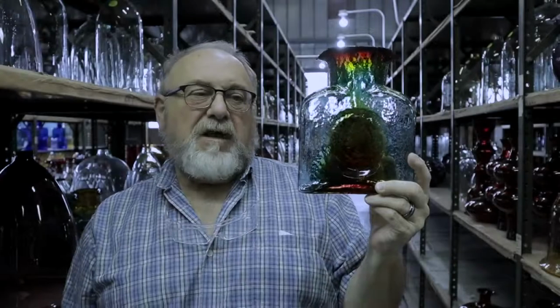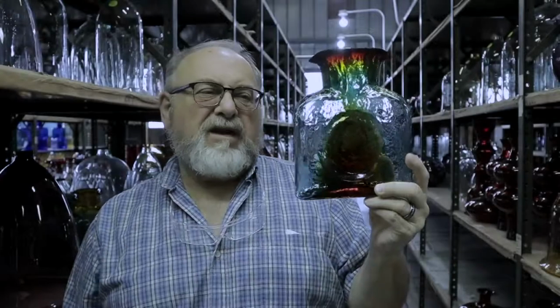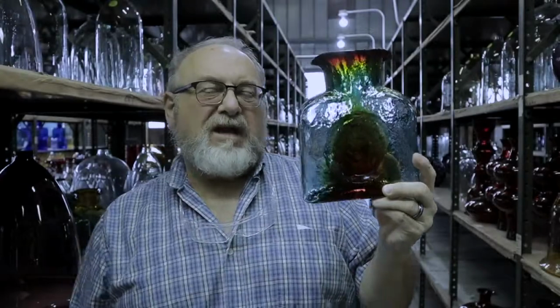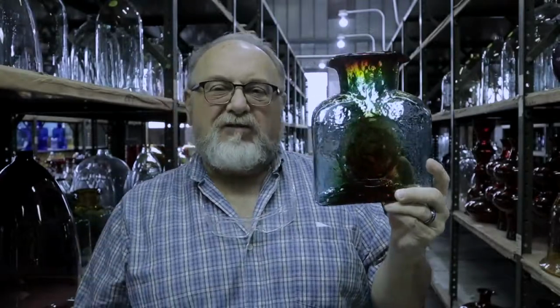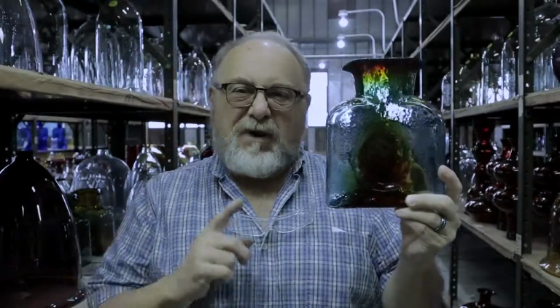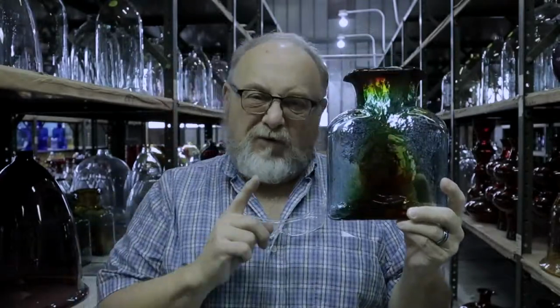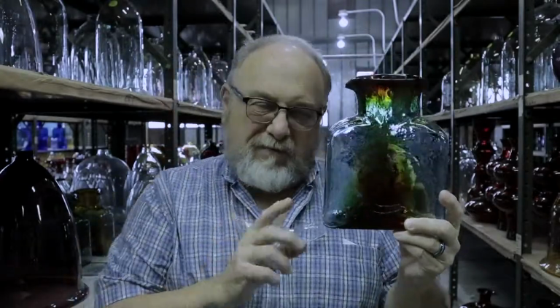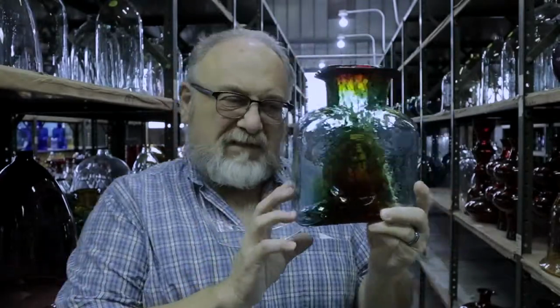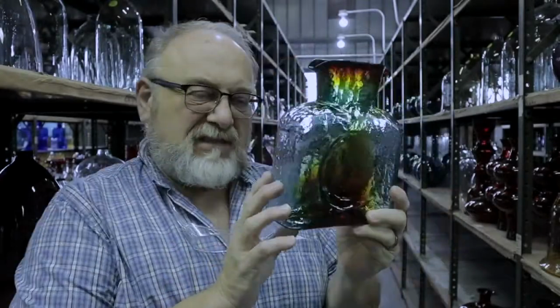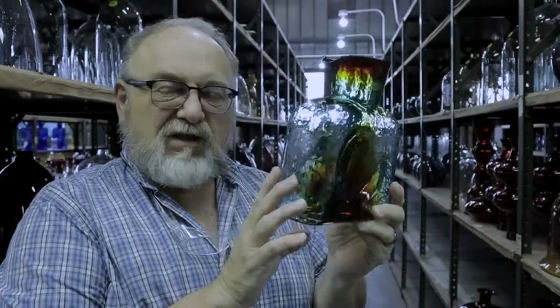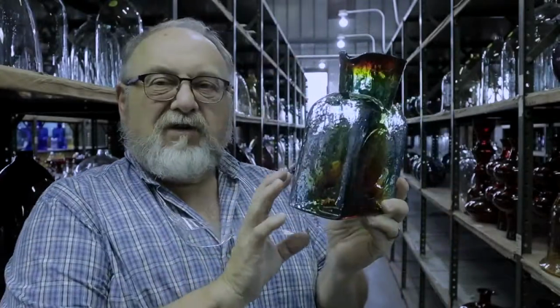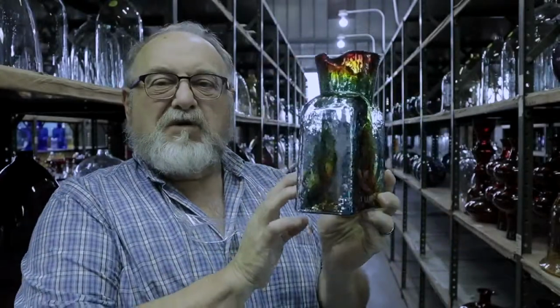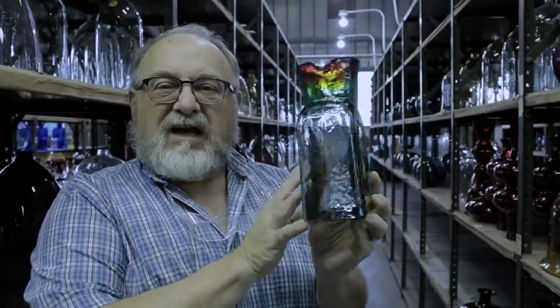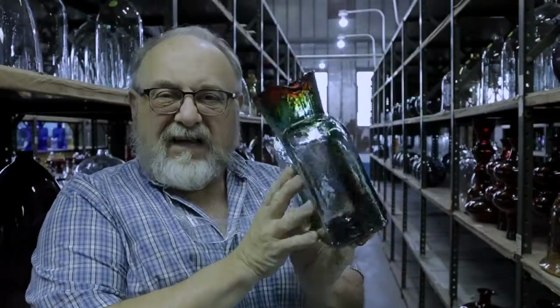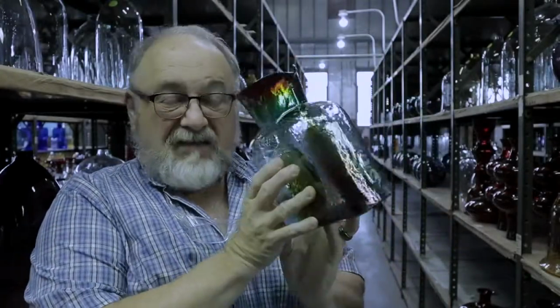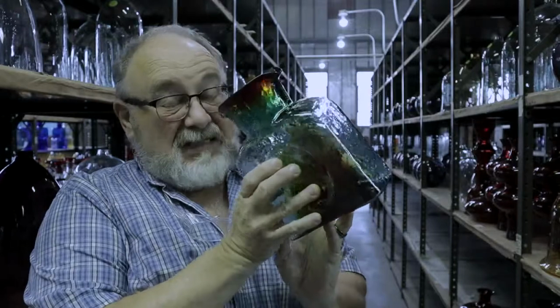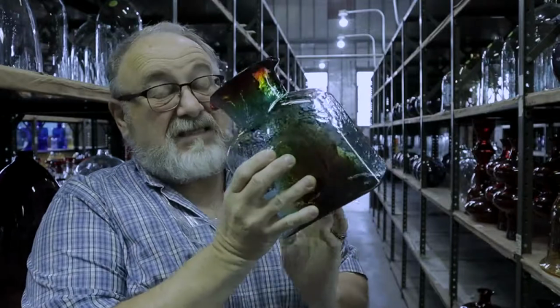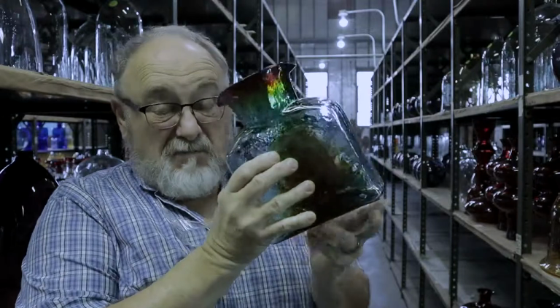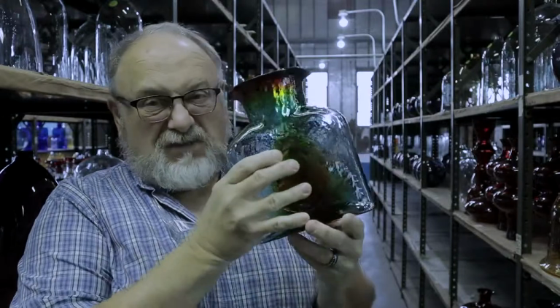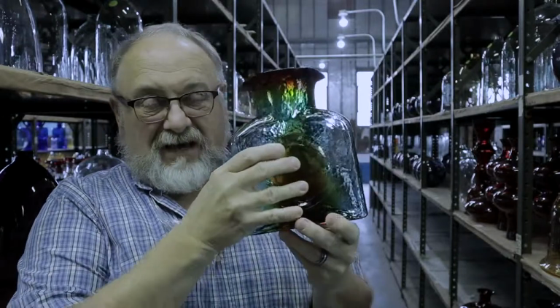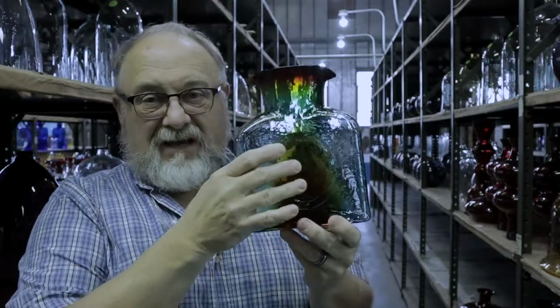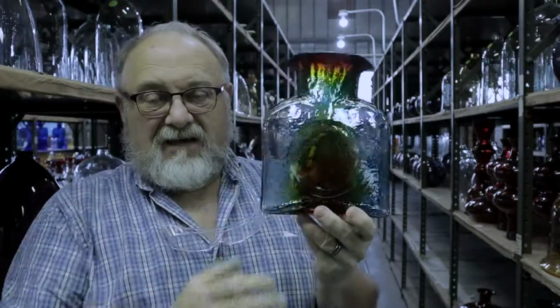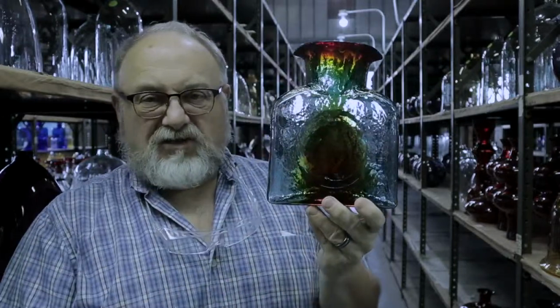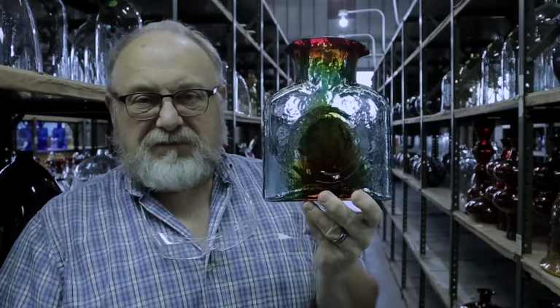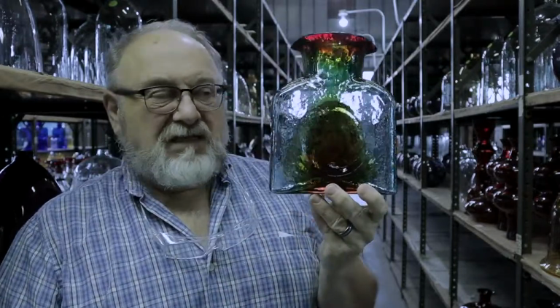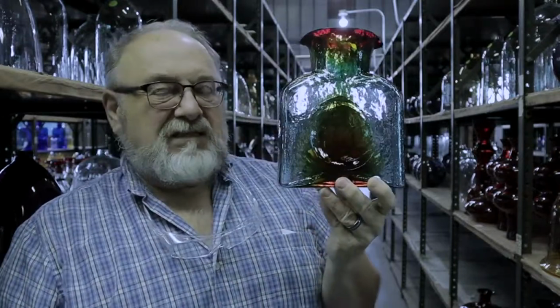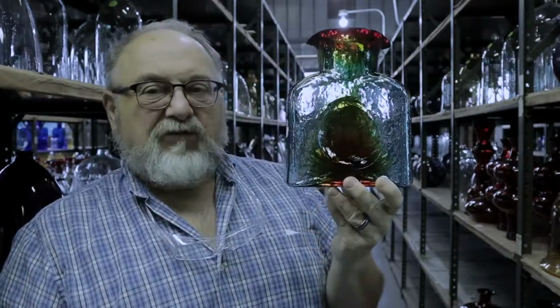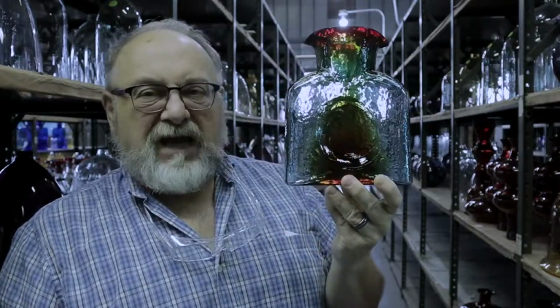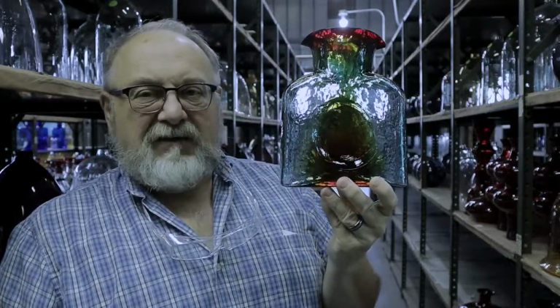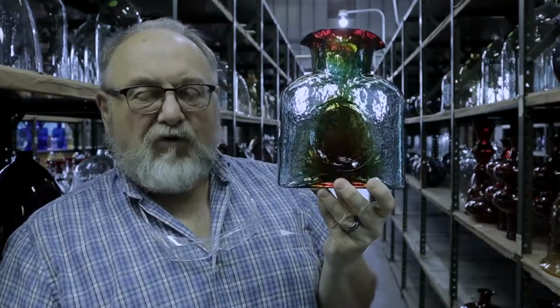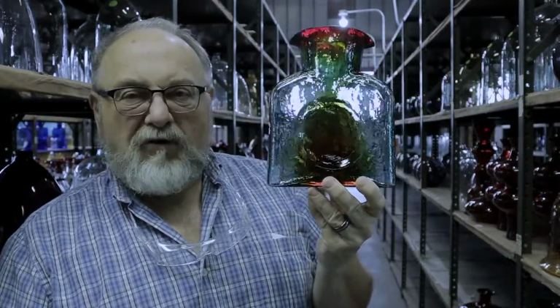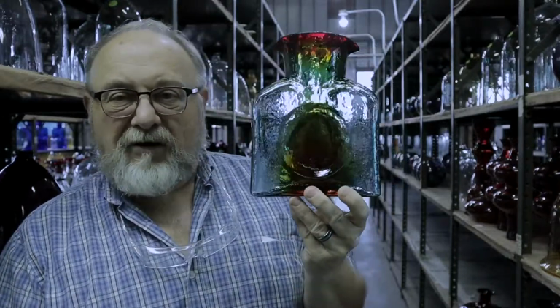At Blinka, we like to experiment with our pieces and this is one of our most iconic shapes. This is the 384 water bottle.